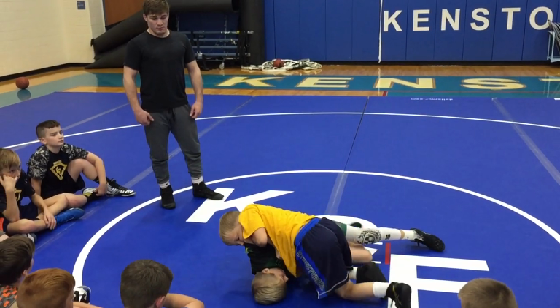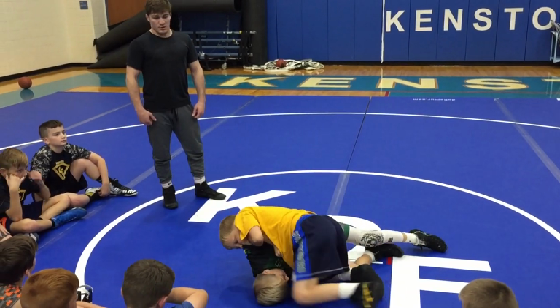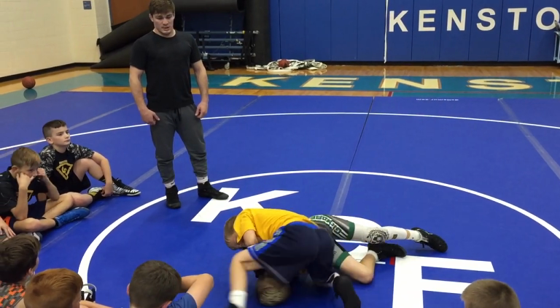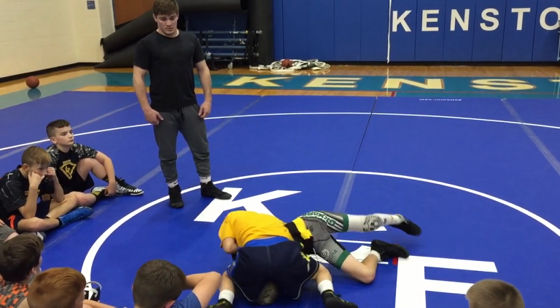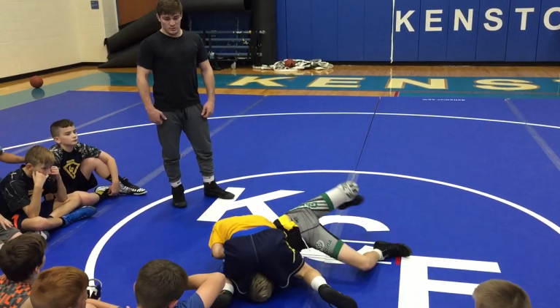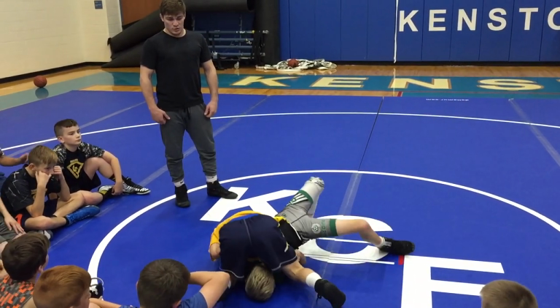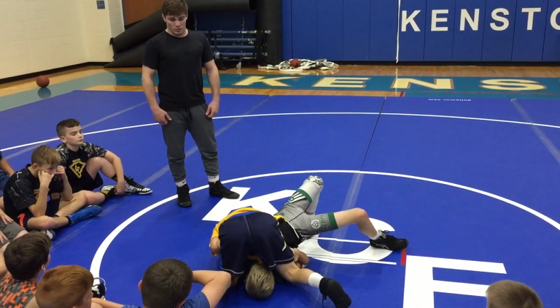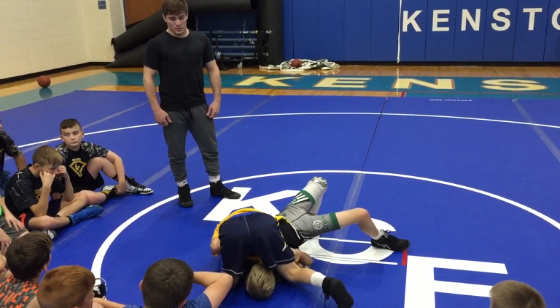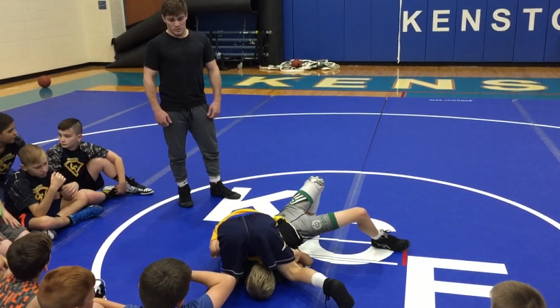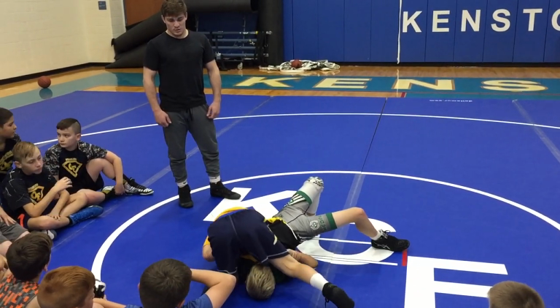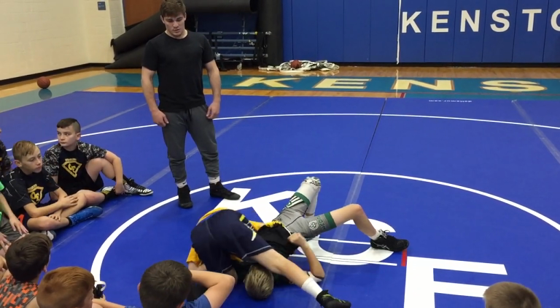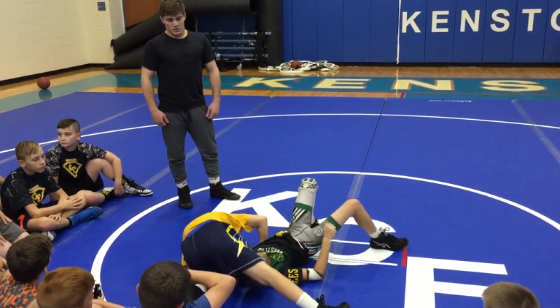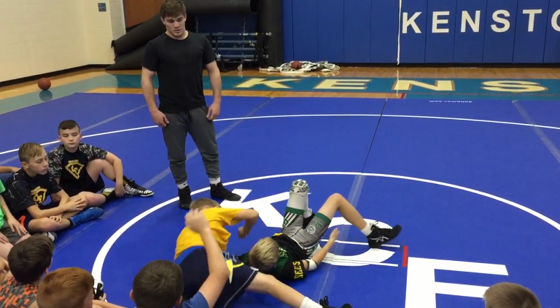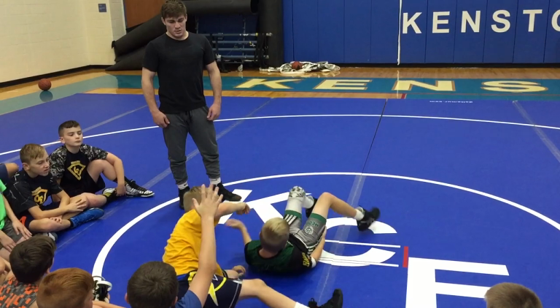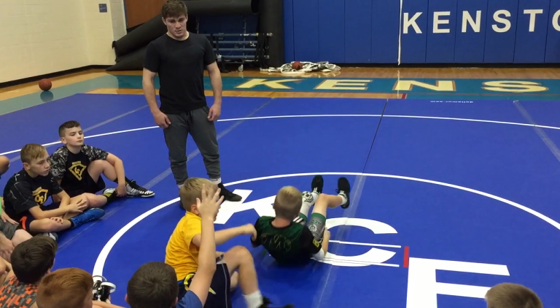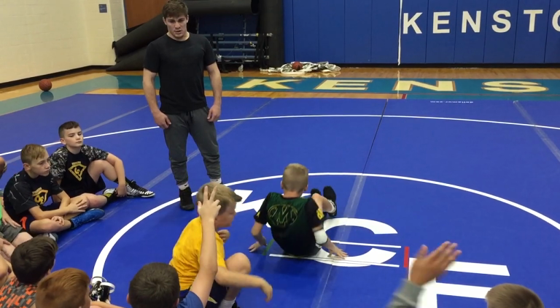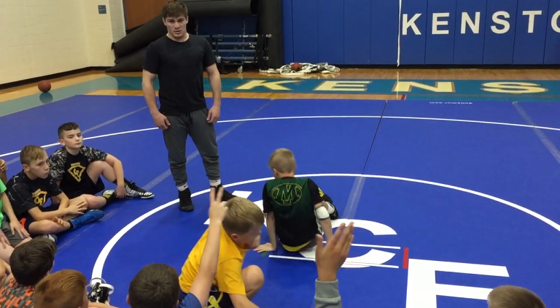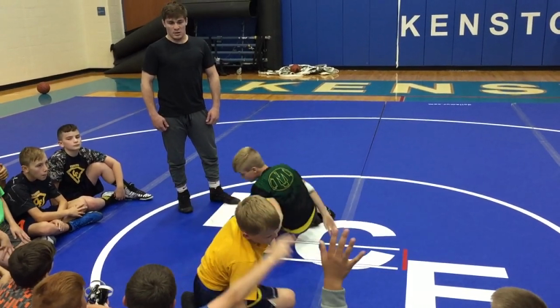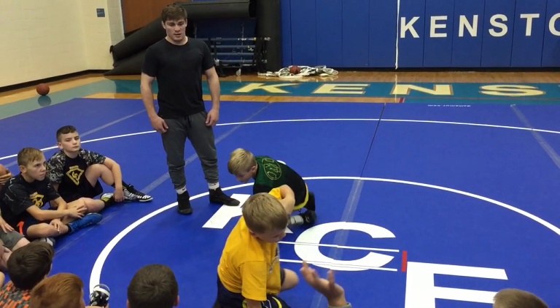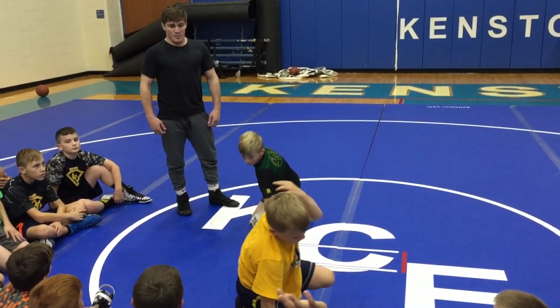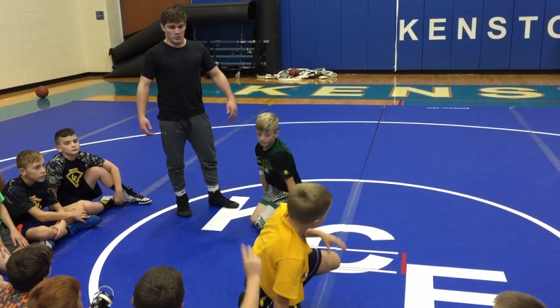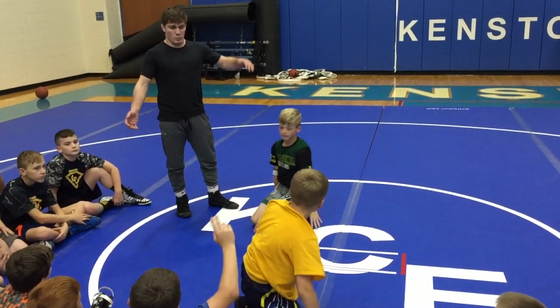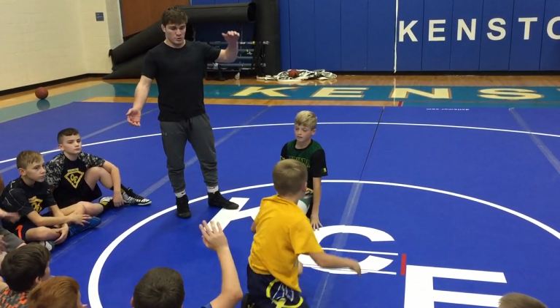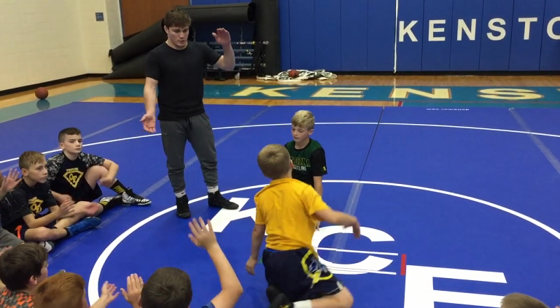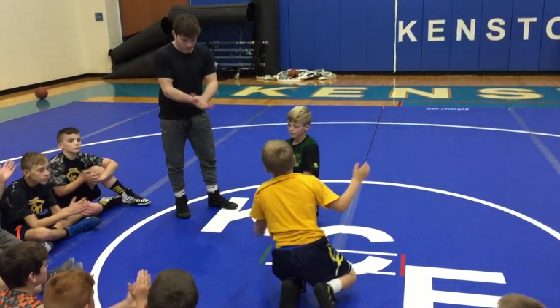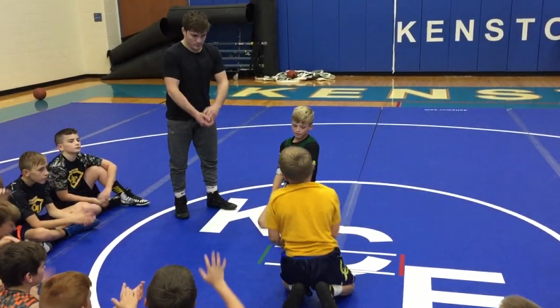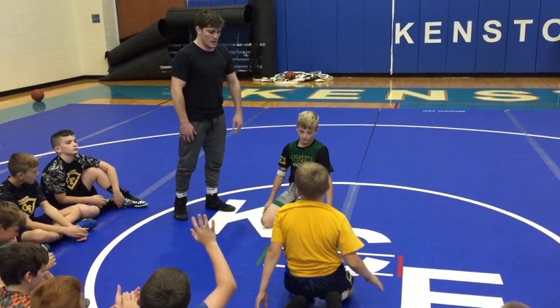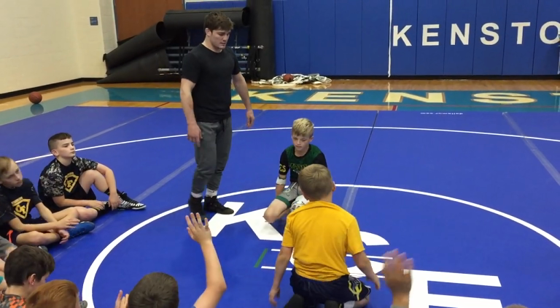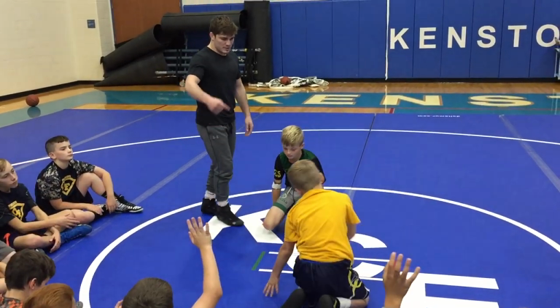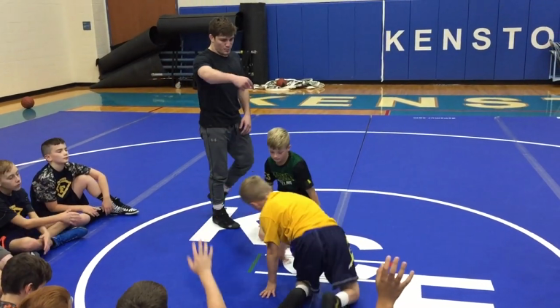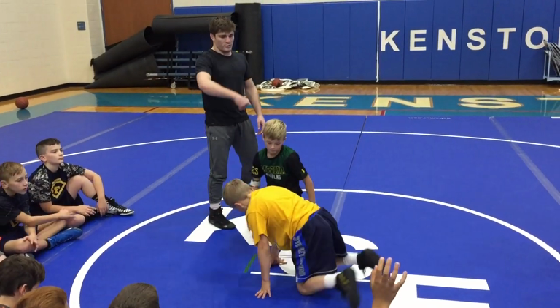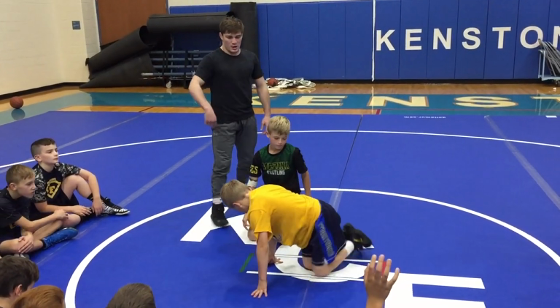From his ear to his shoulder. Clap on three — one, two, three. Let me see your partner go.